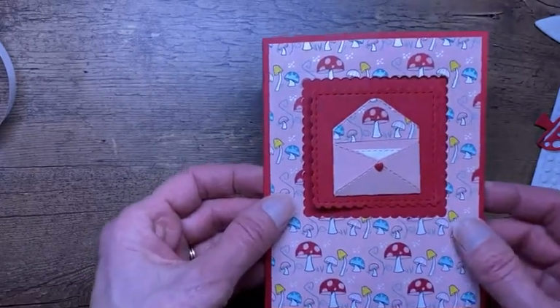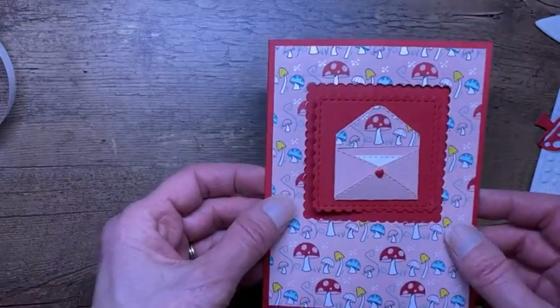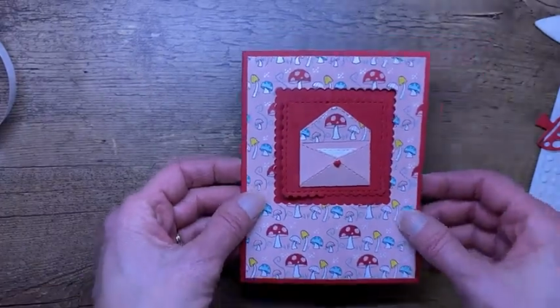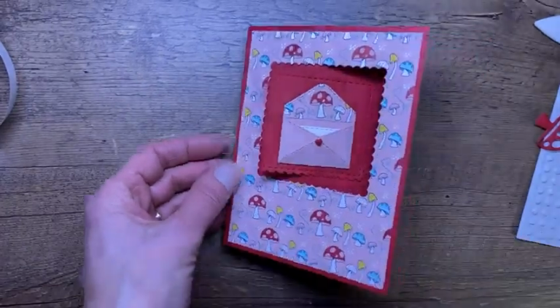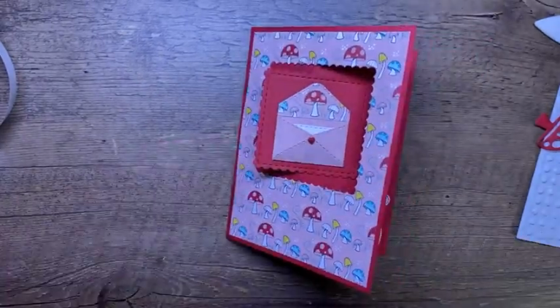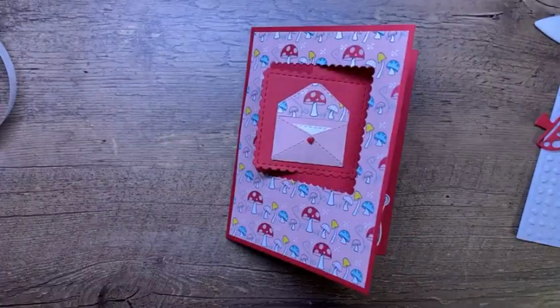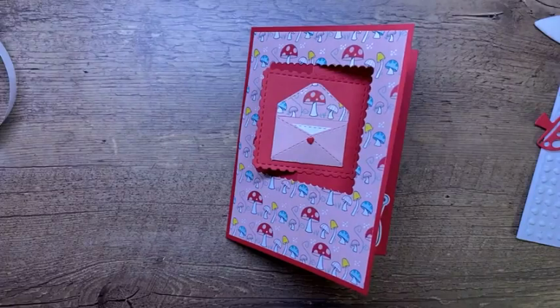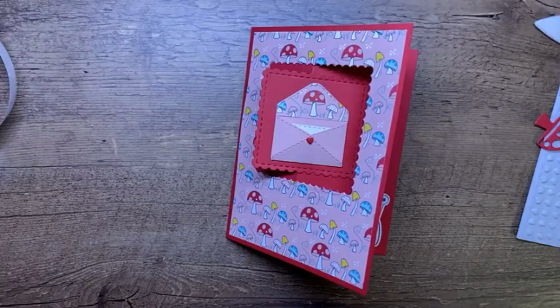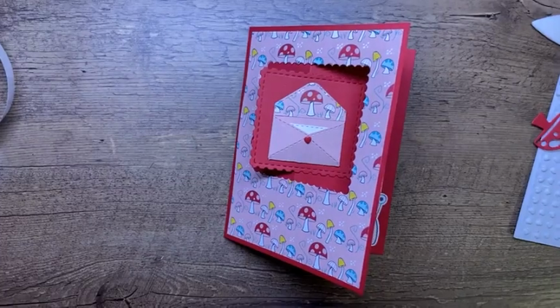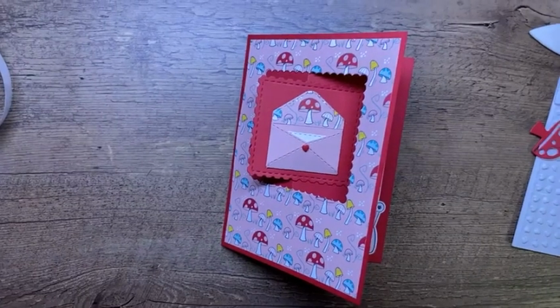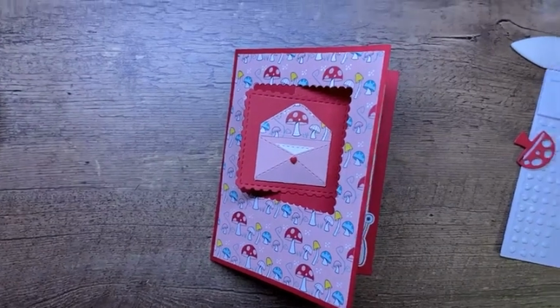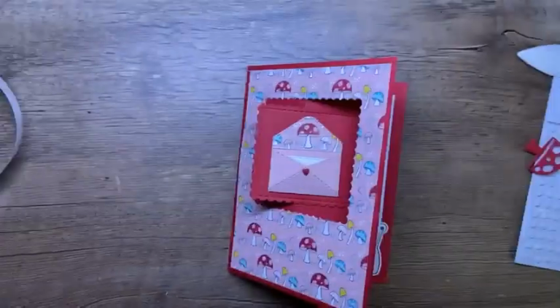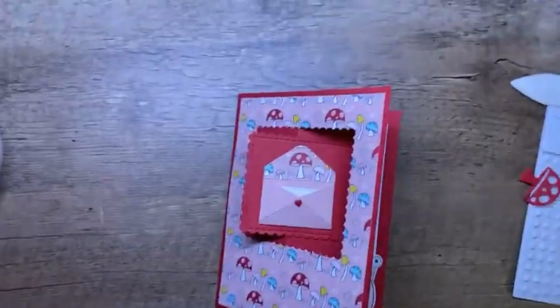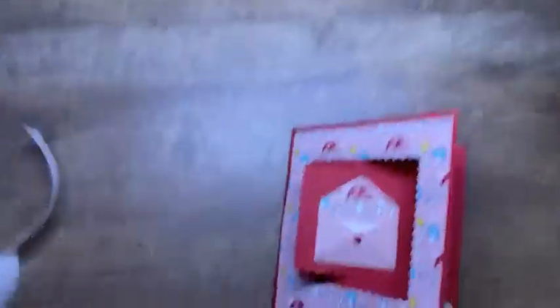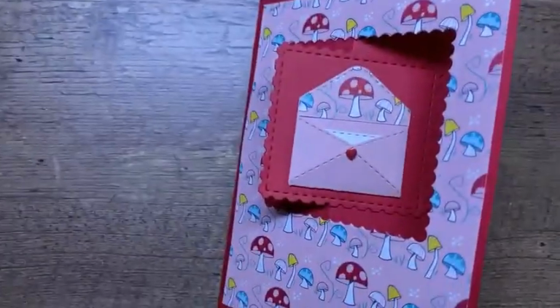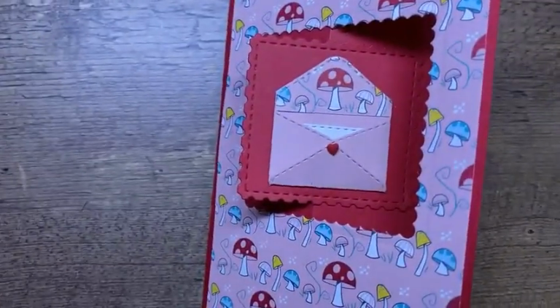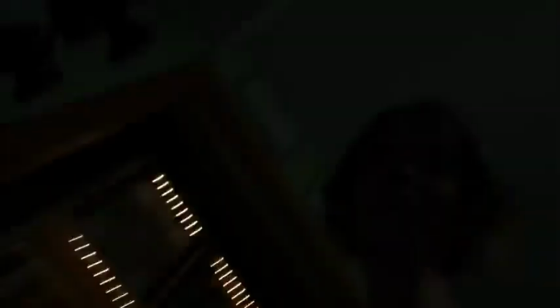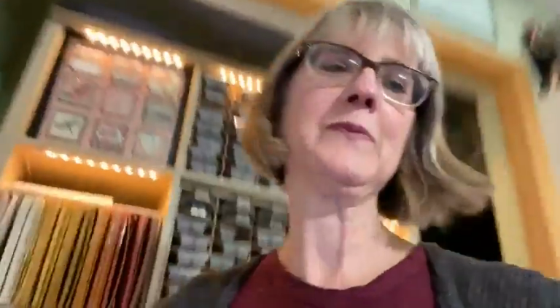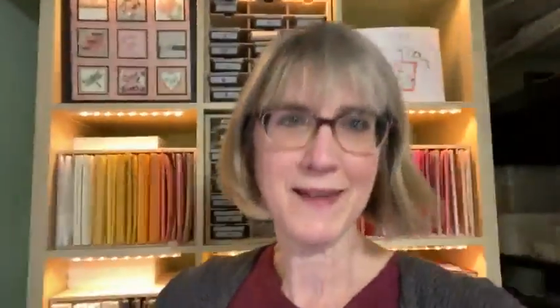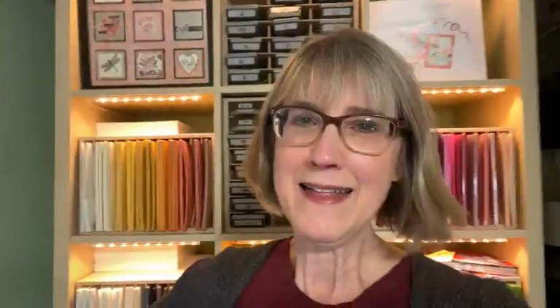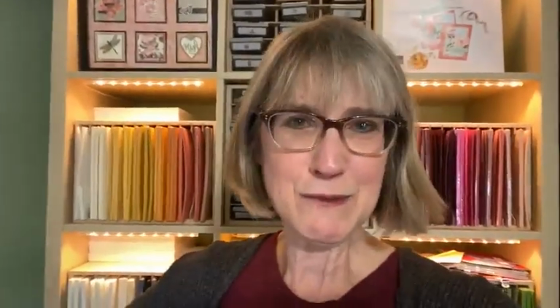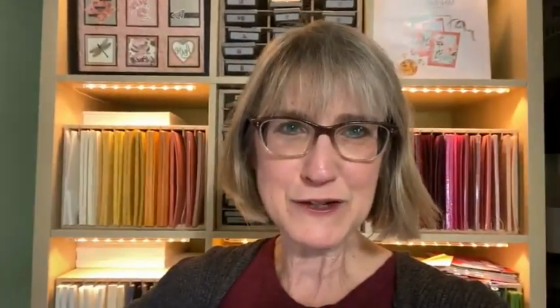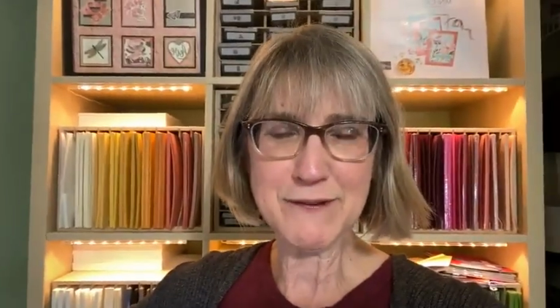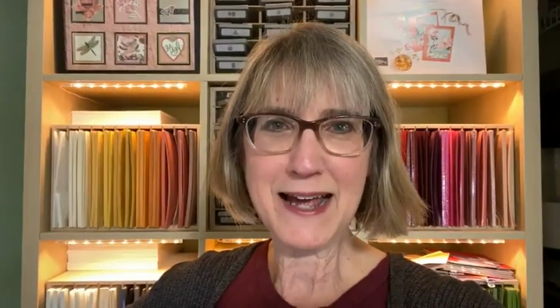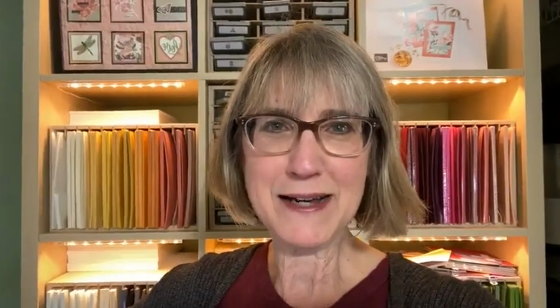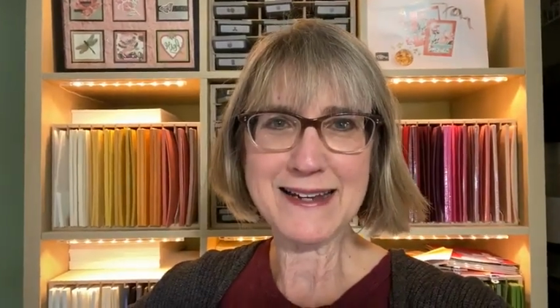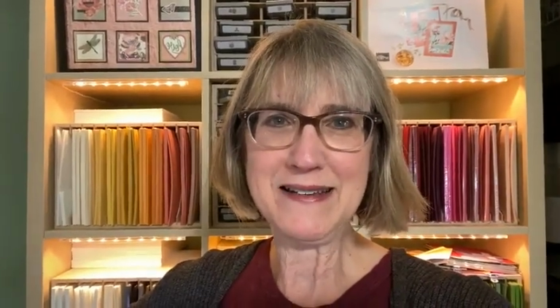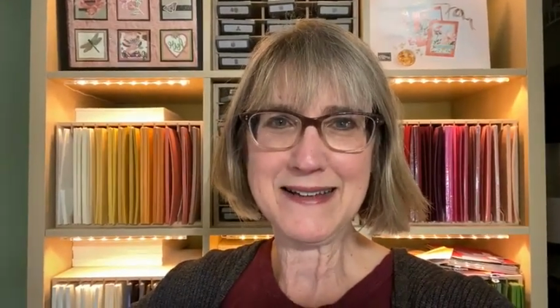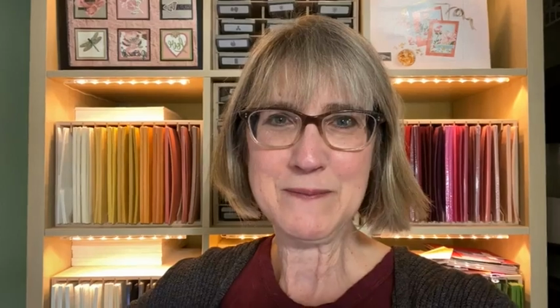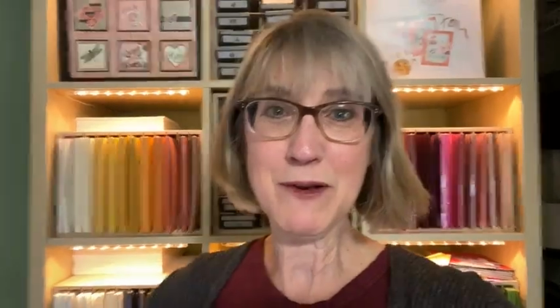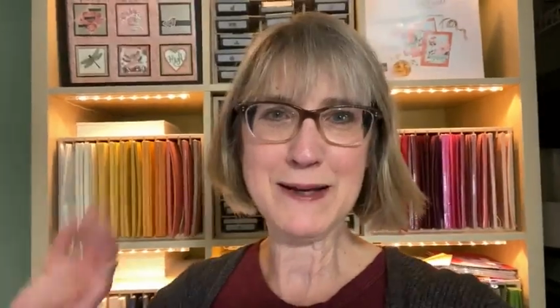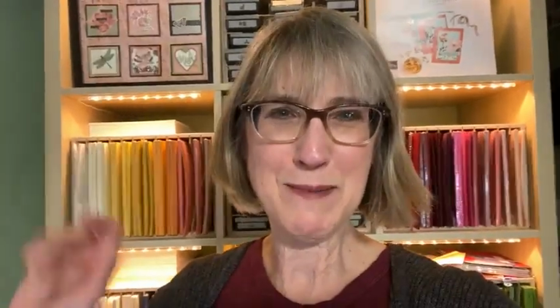Thank you so much for joining me tonight. I'm going to flip the camera around so I can say goodbye. Thanks so much for joining me, everyone. Have a great night and we'll see you next time. Happy creating! Bye-bye.